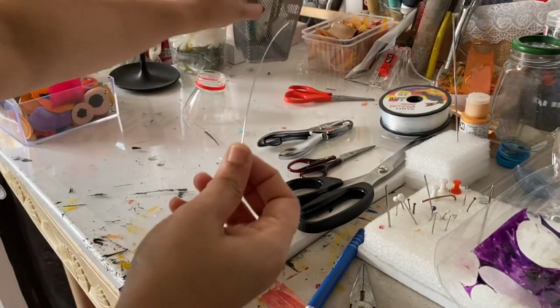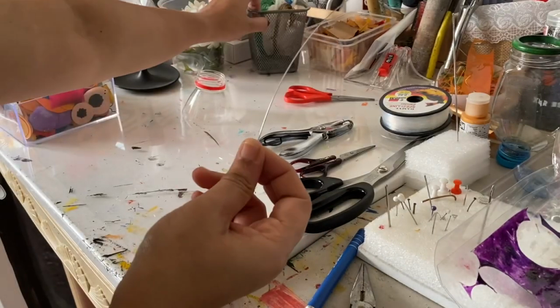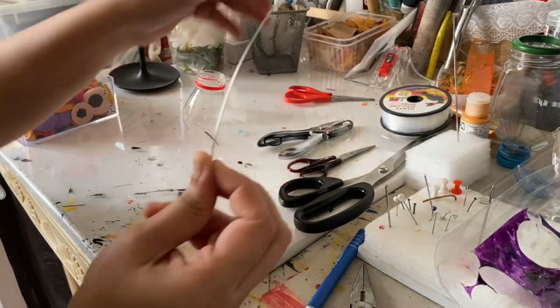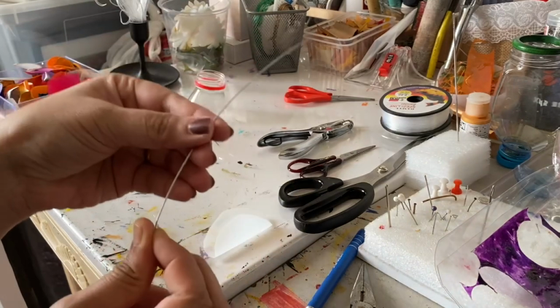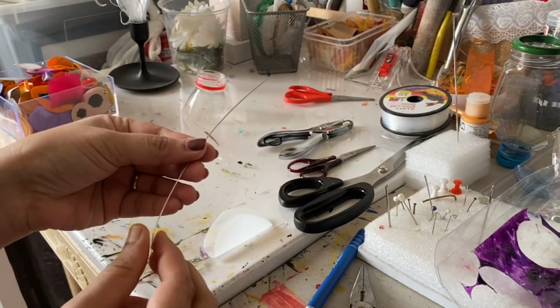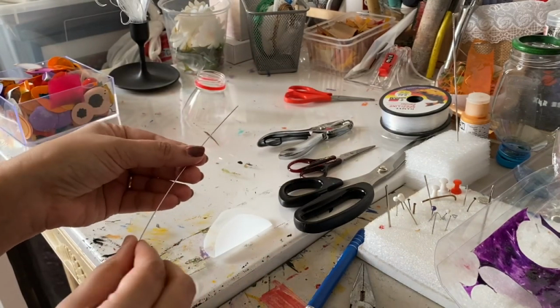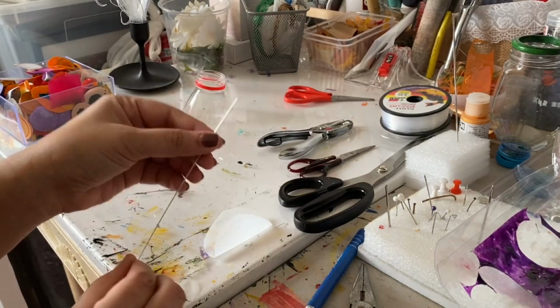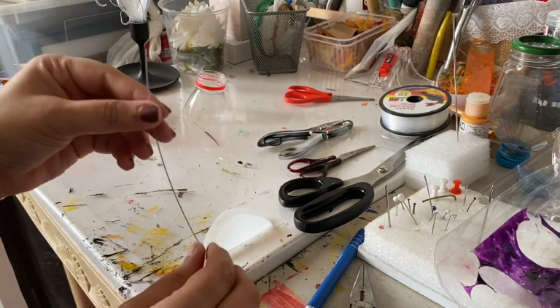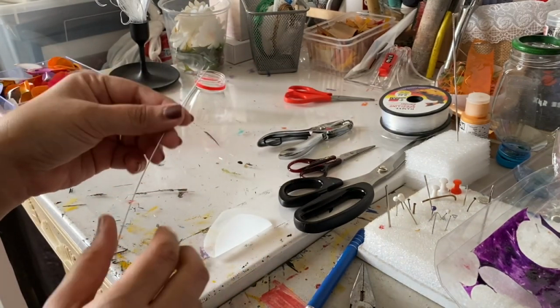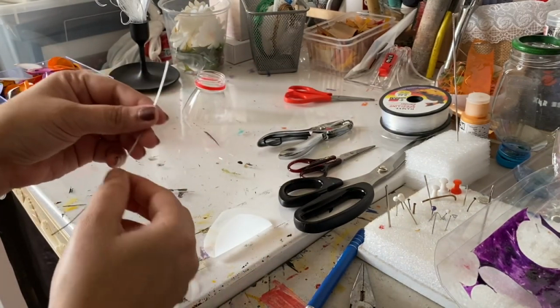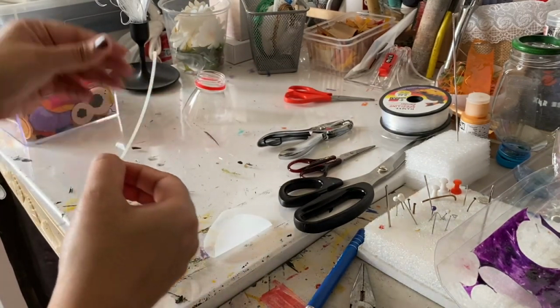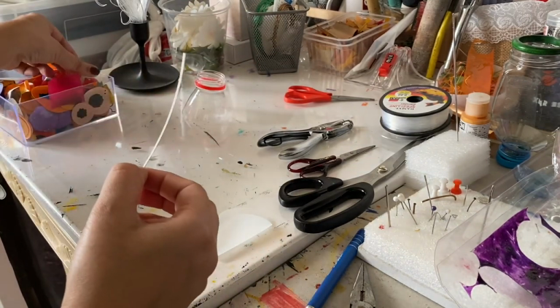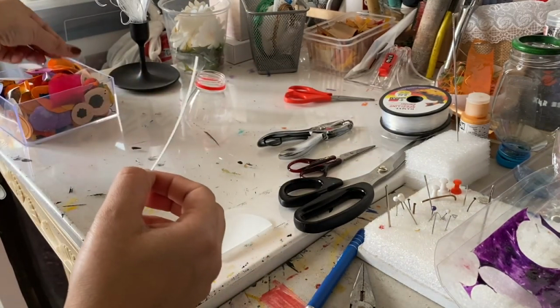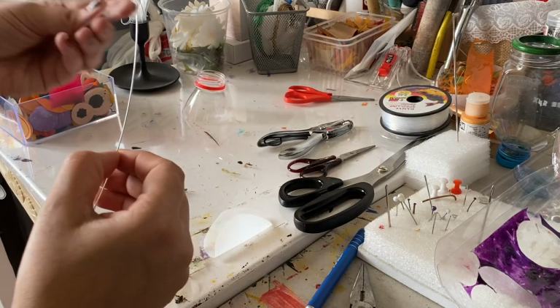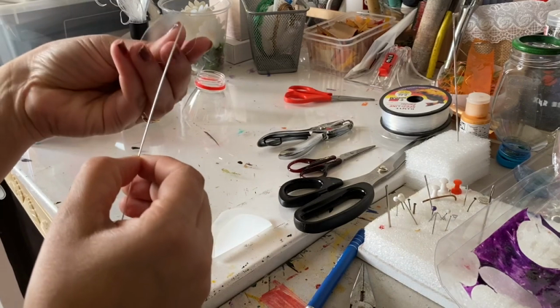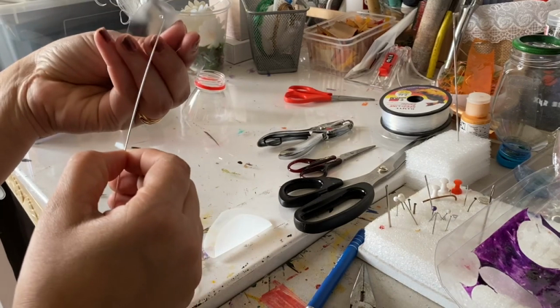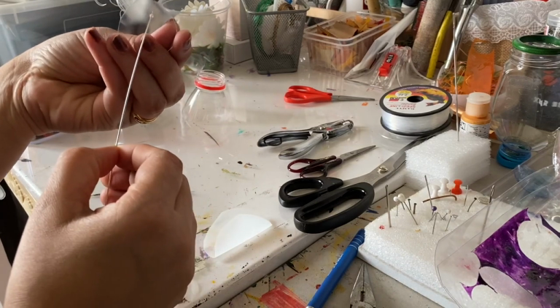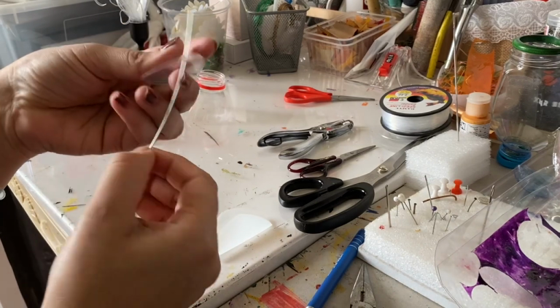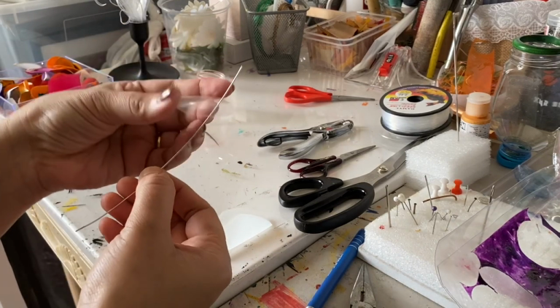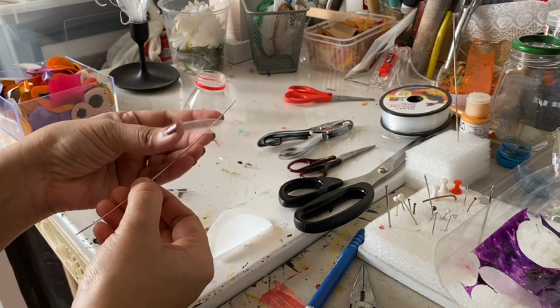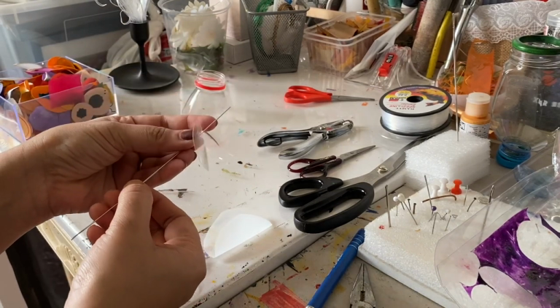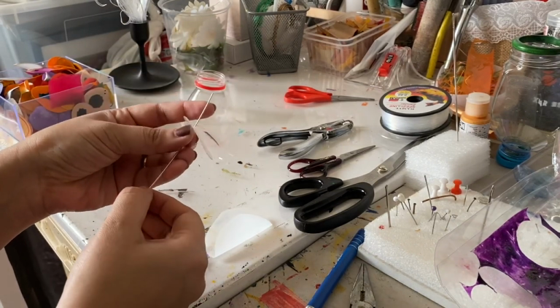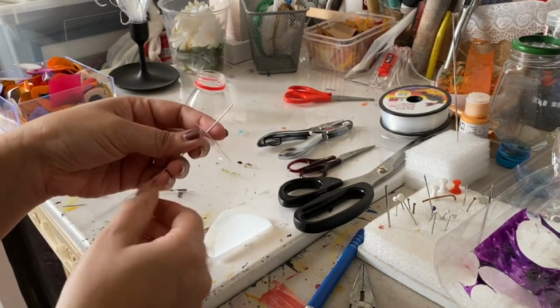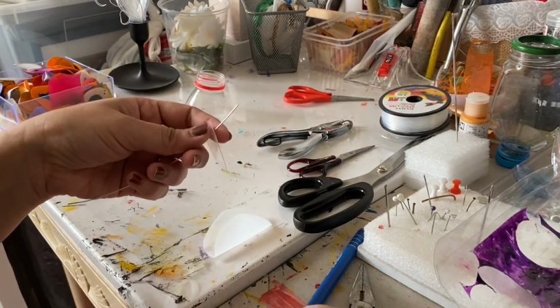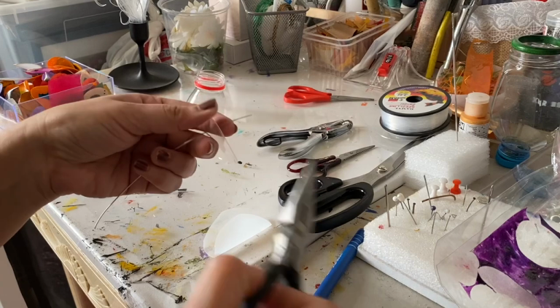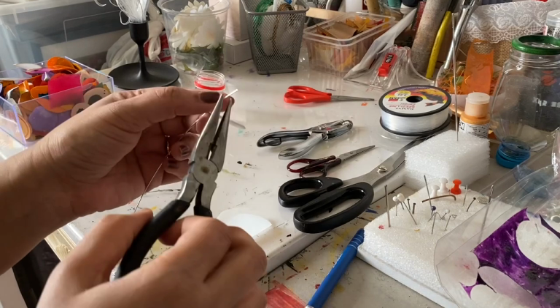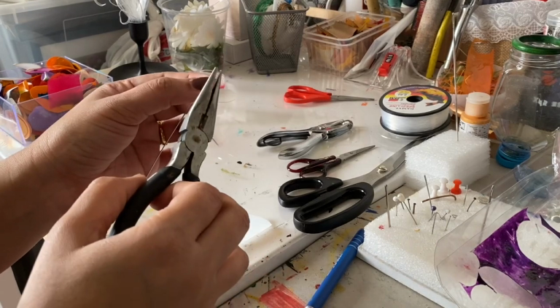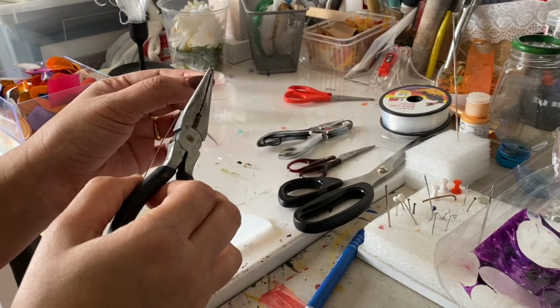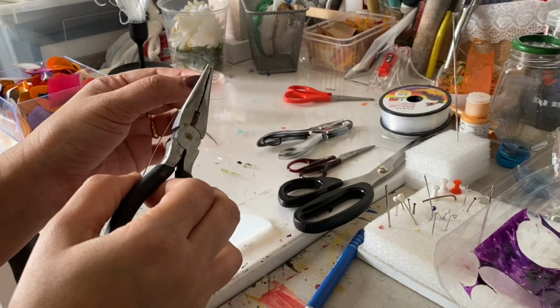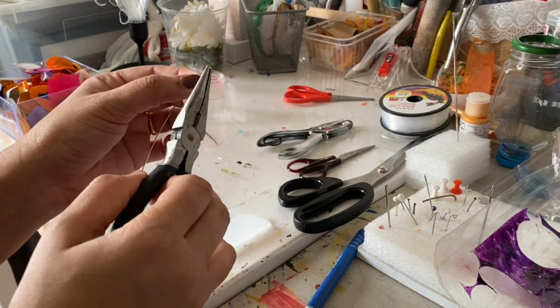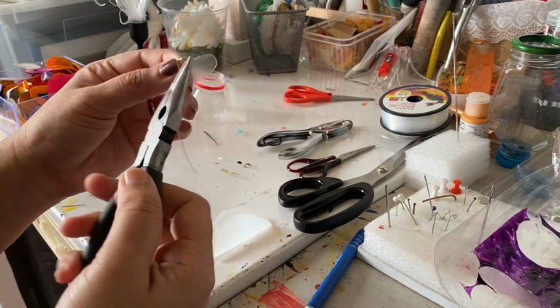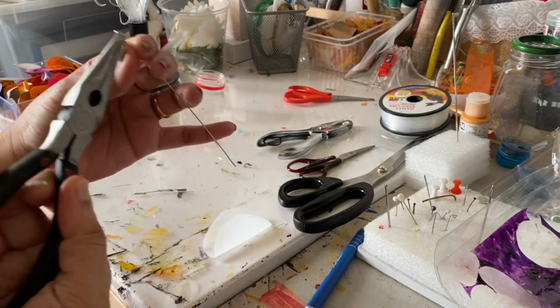As I mentioned earlier, I also use my pliers to bend metal wires, which are usually used to thread these plastic circles or to attach them to the canvas surface.